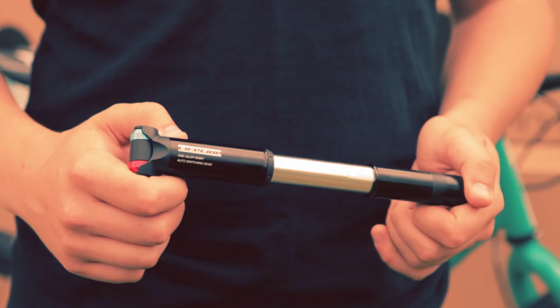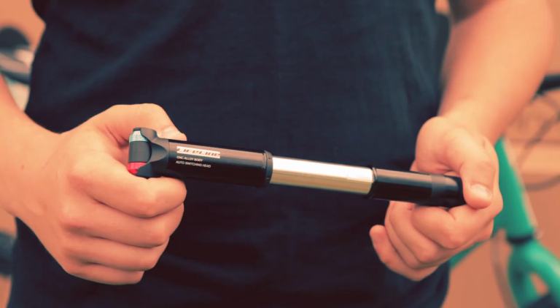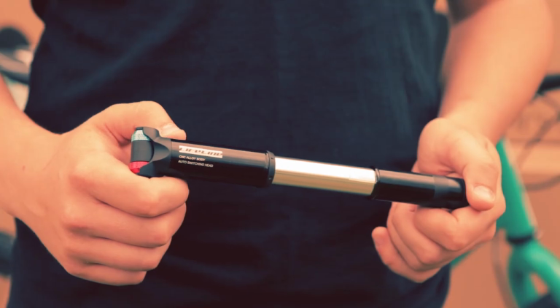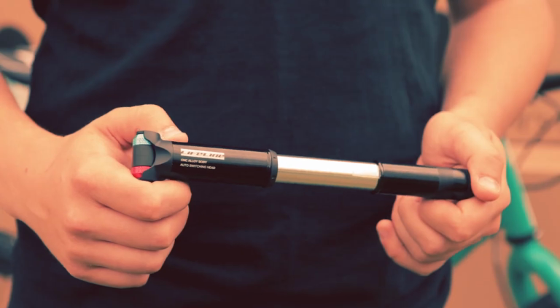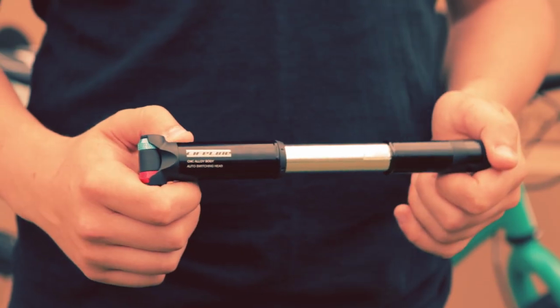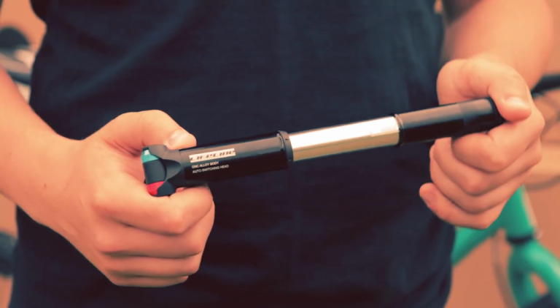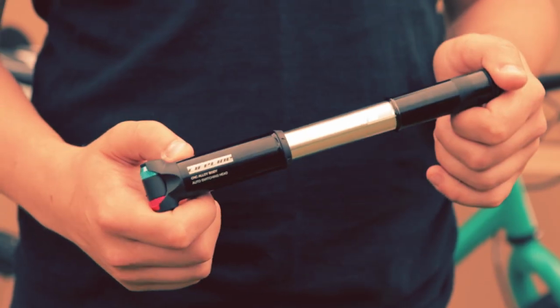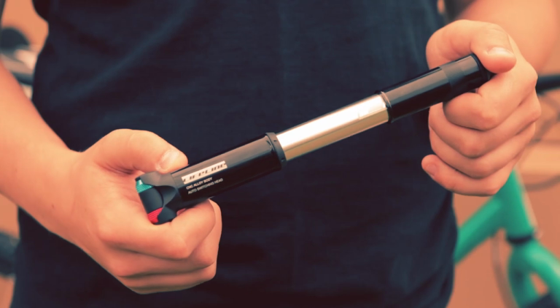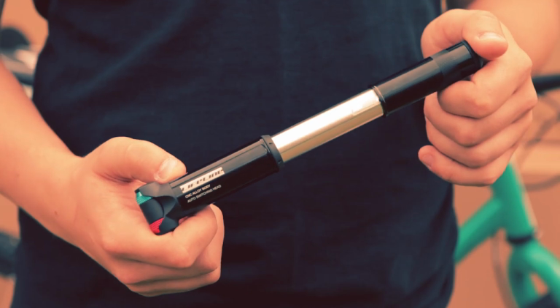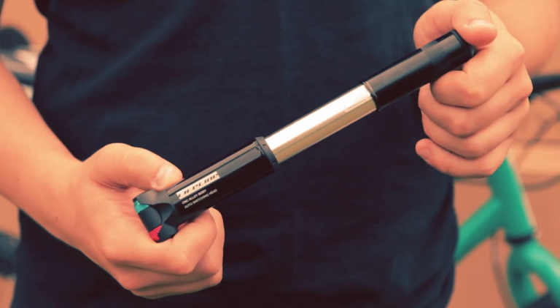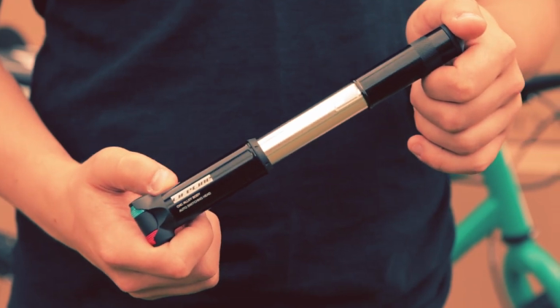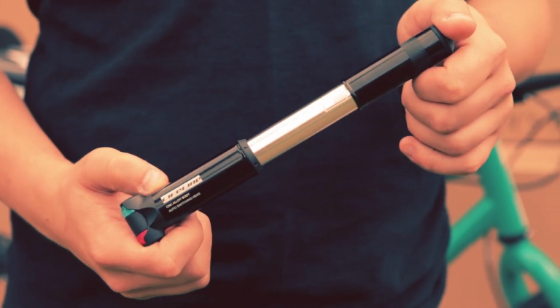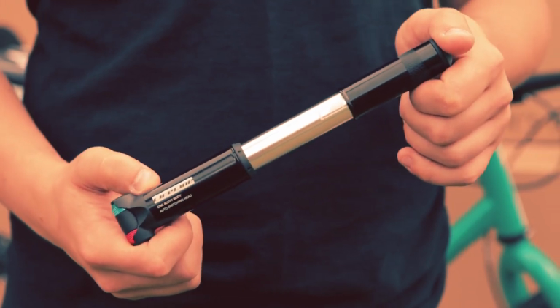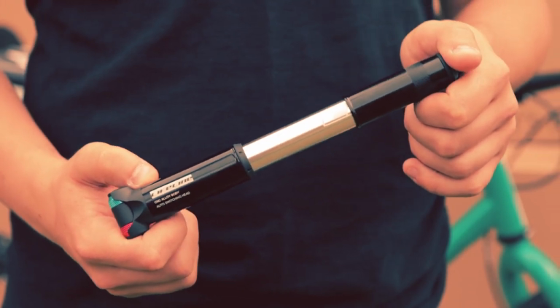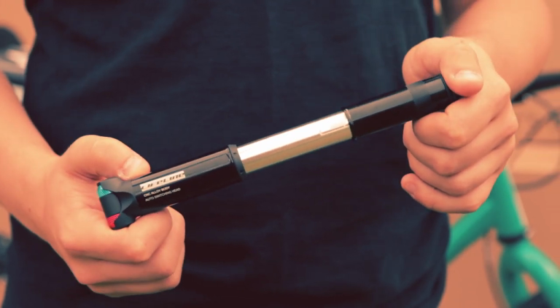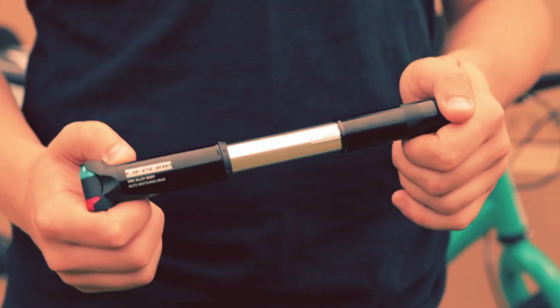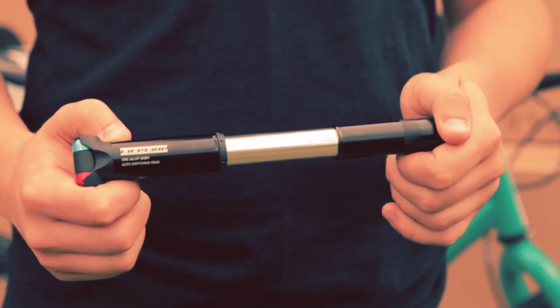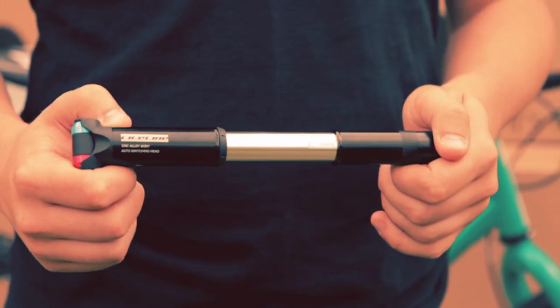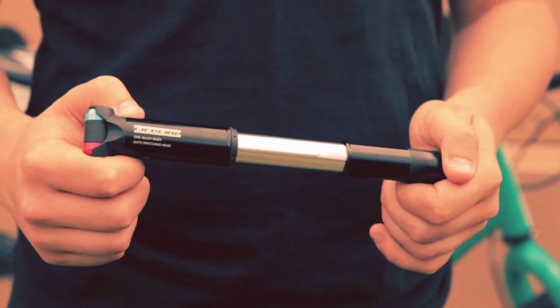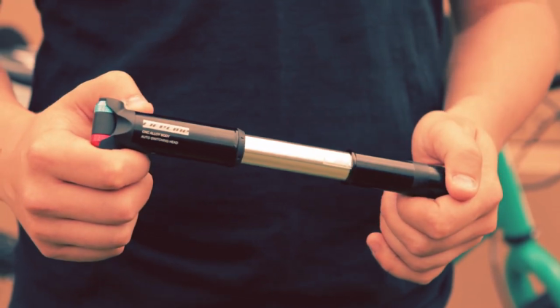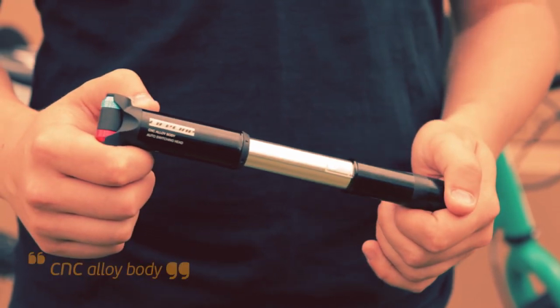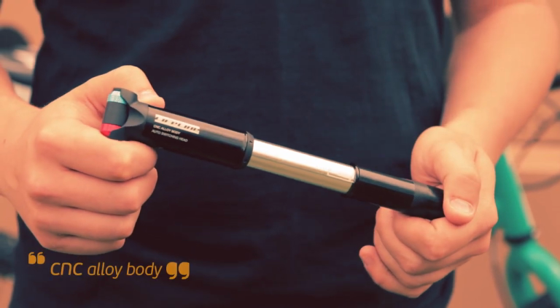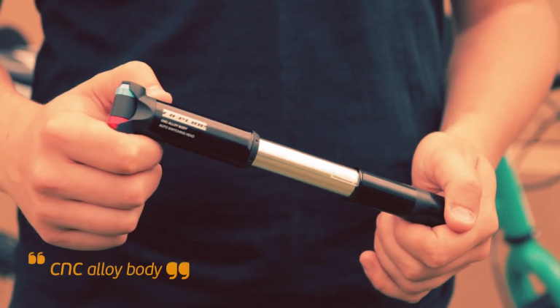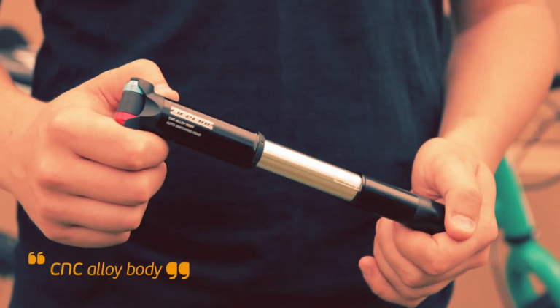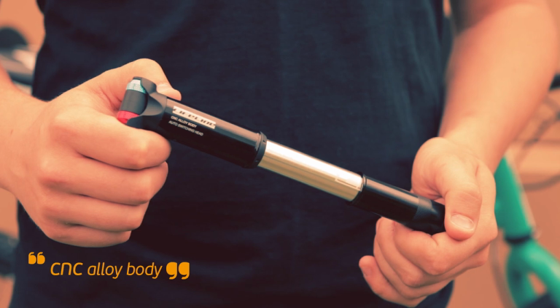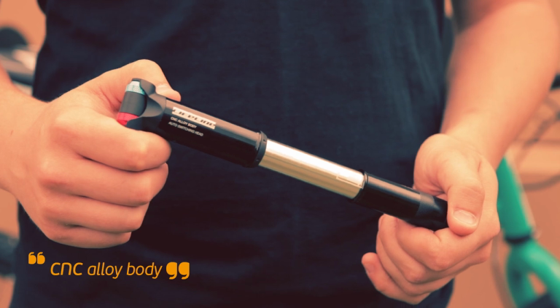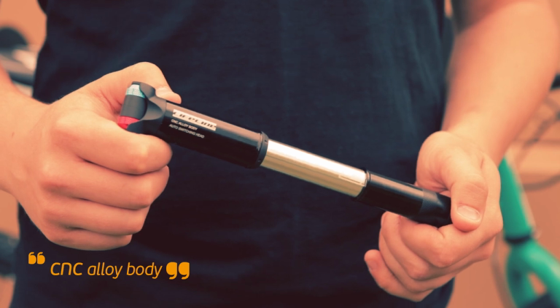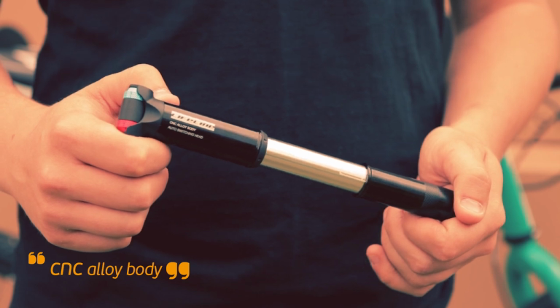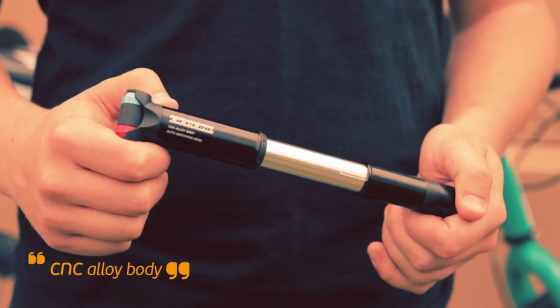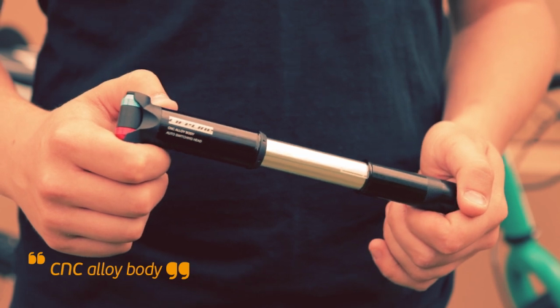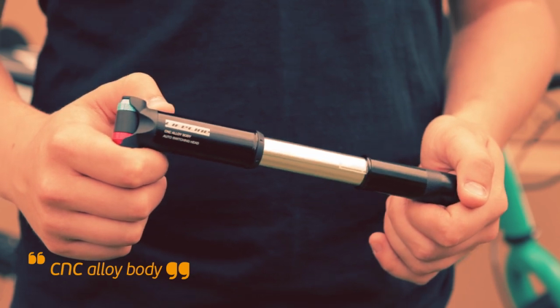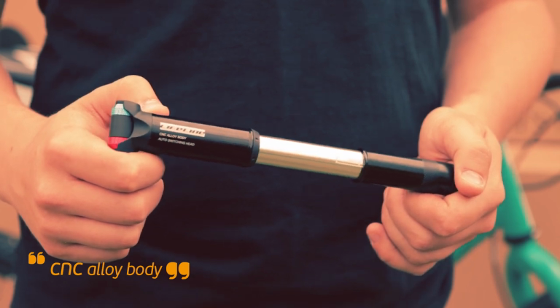Modern cyclists are very demanding on our kit. We always want things to be smaller, lighter, and just generally better to use. With this in mind, we developed the Lifeline Performance CNC mini pump.